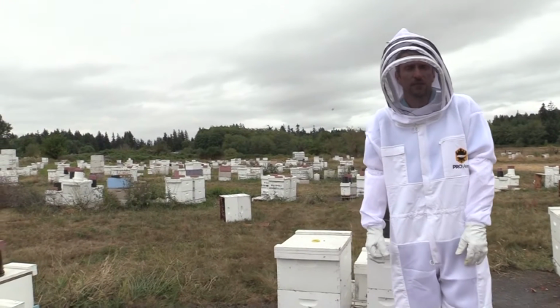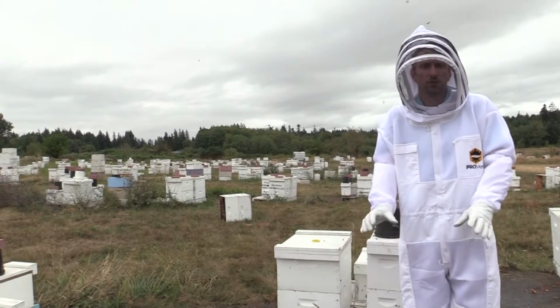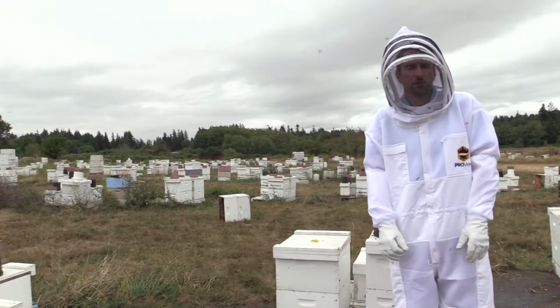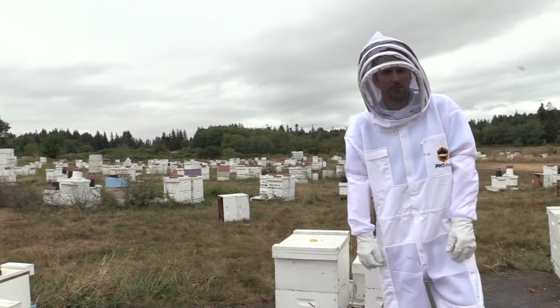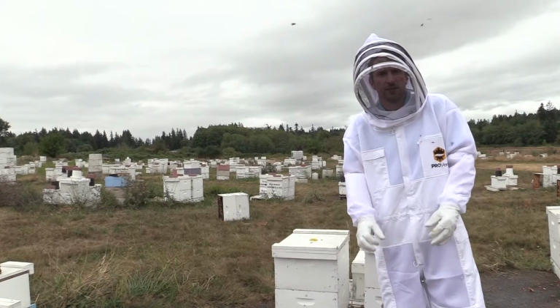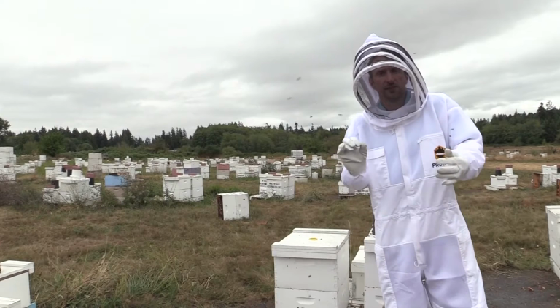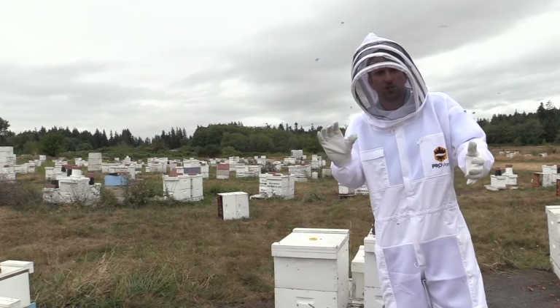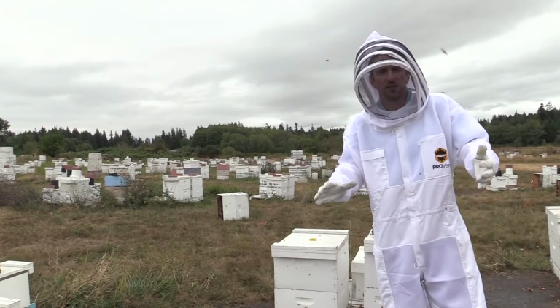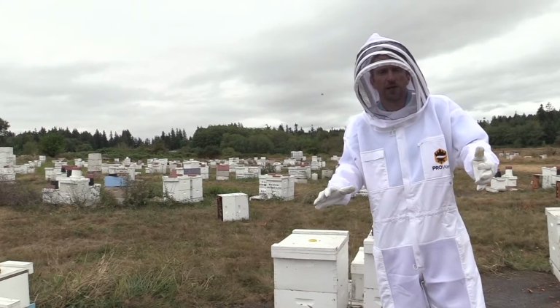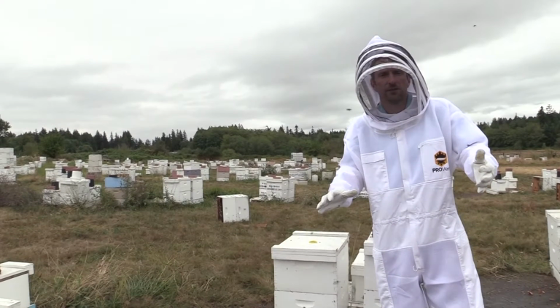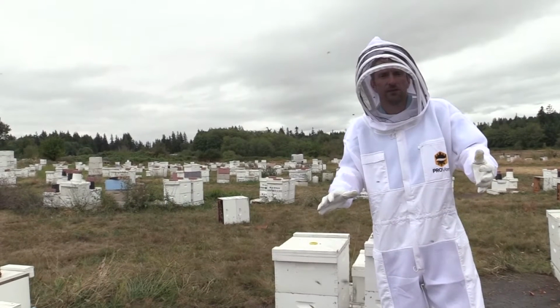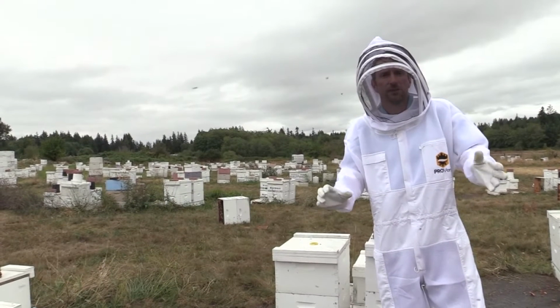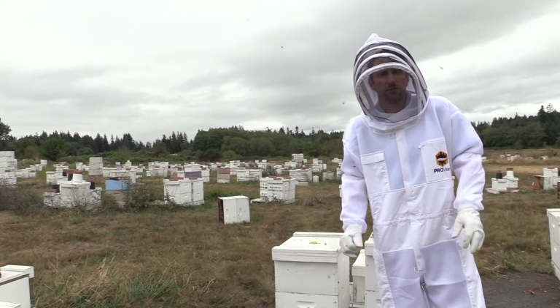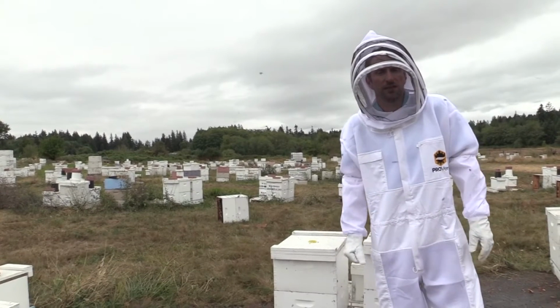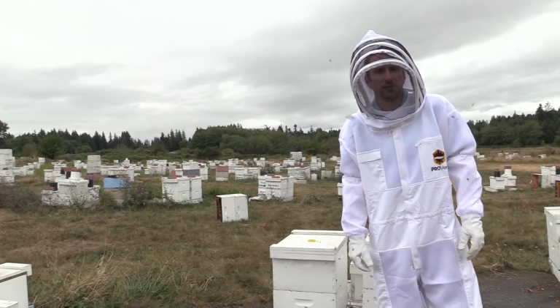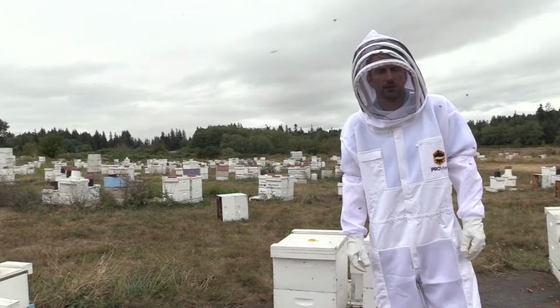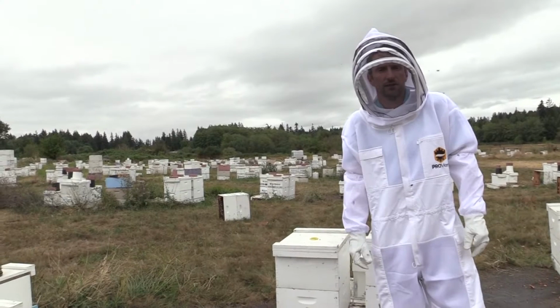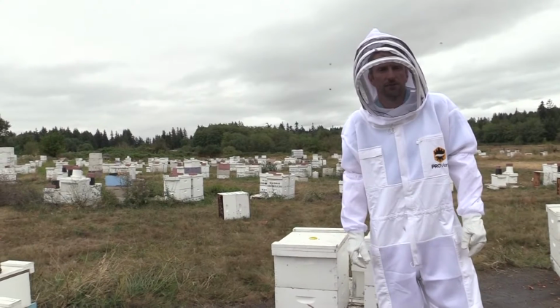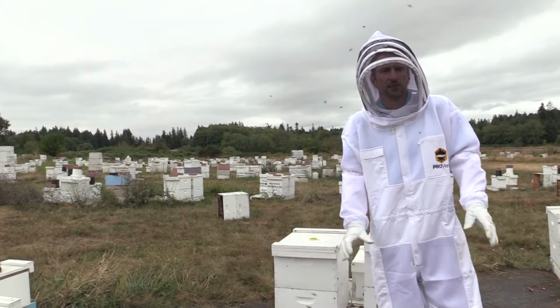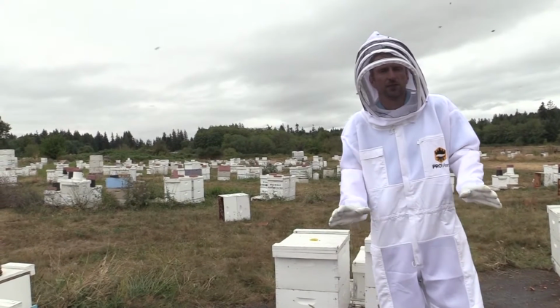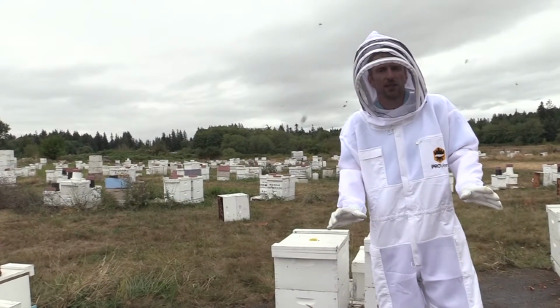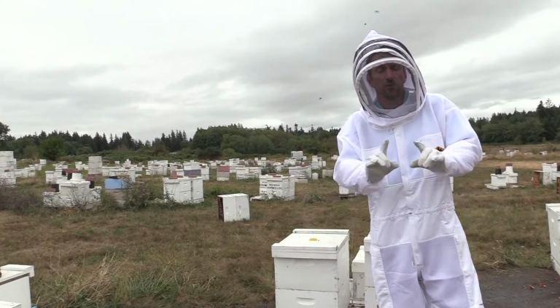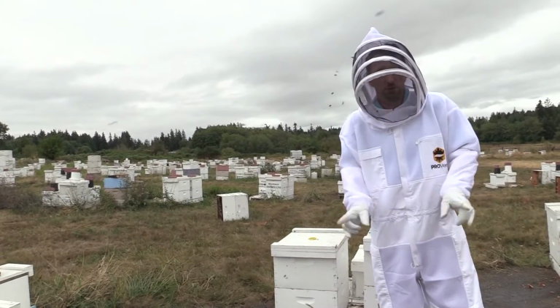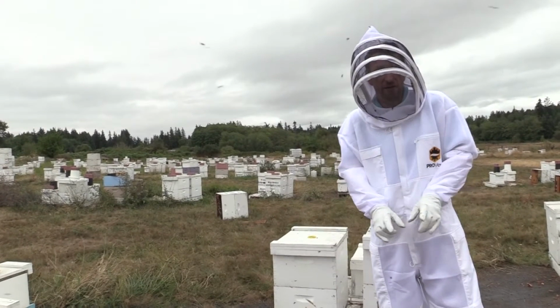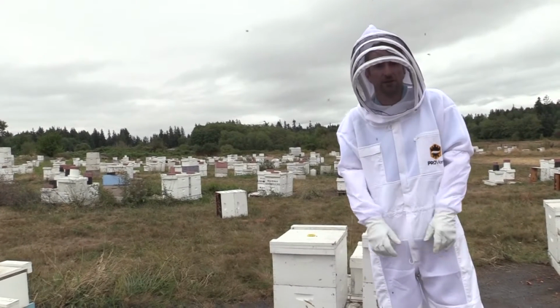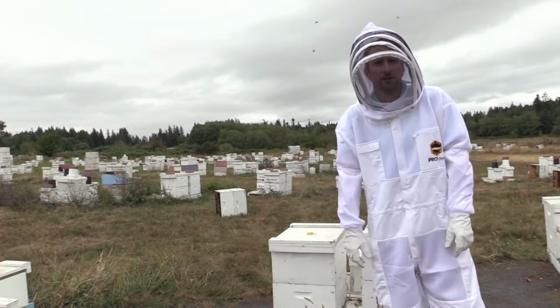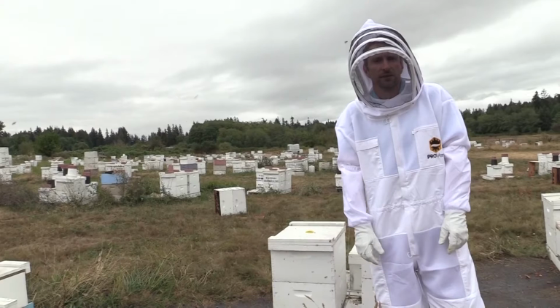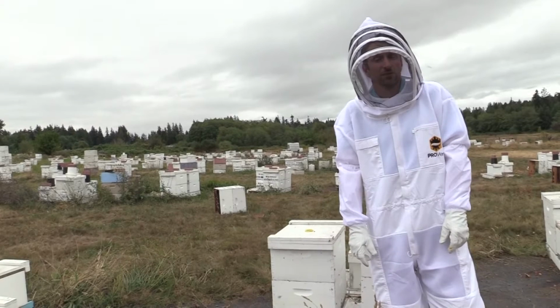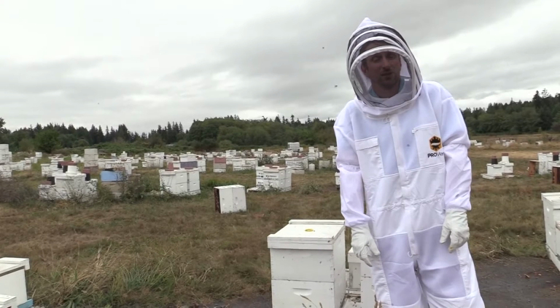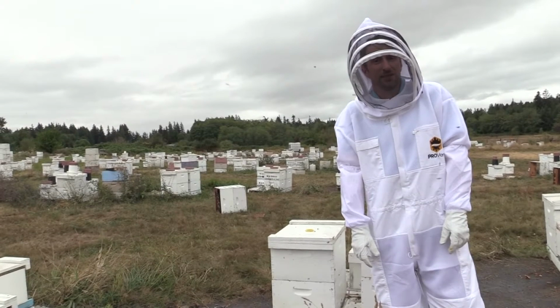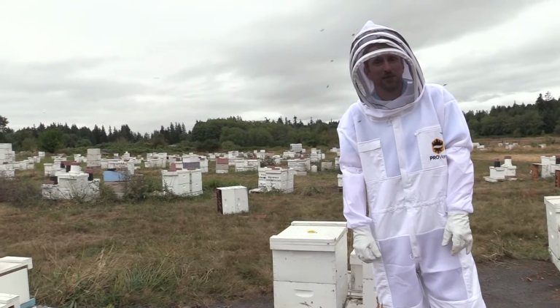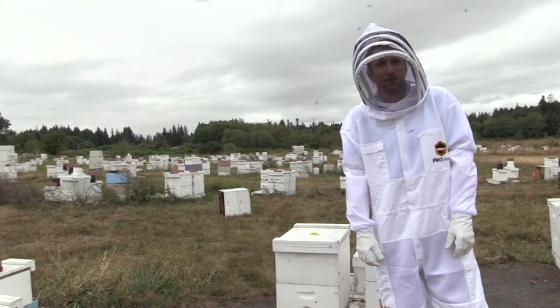If you look at your brood frames and you see a shotgun brood pattern, your bees are probably not going to make it through the winter. If you see a small brood pattern, your bees are probably not going to make it through the winter.